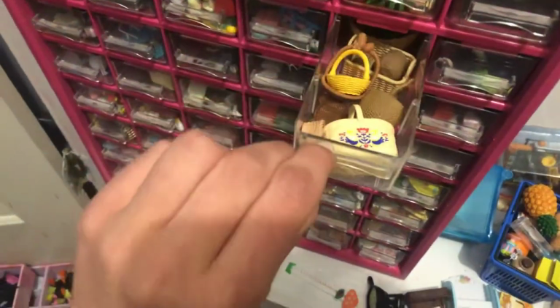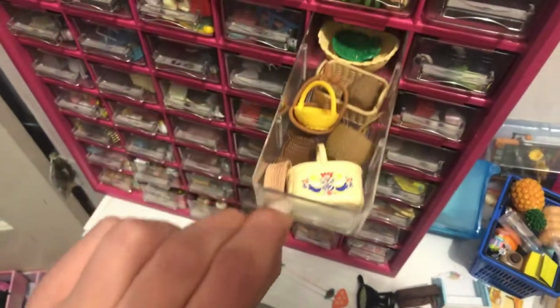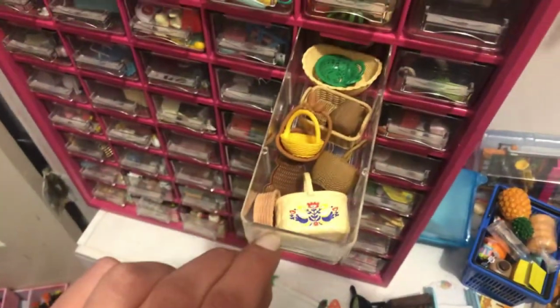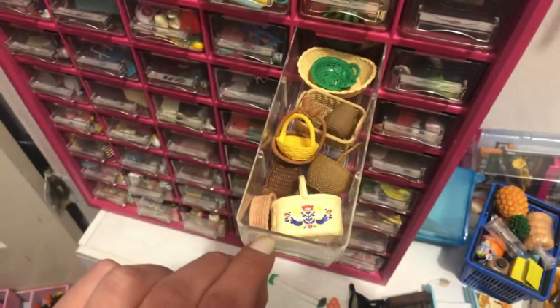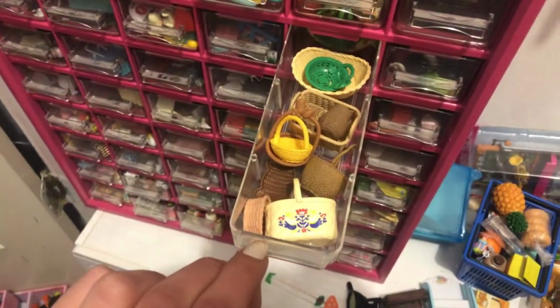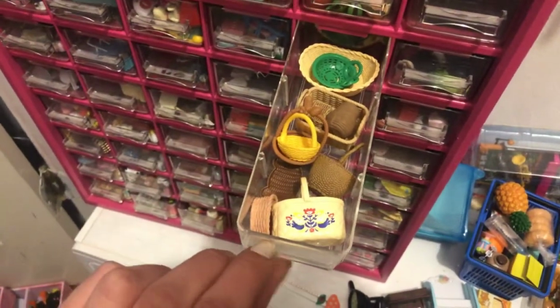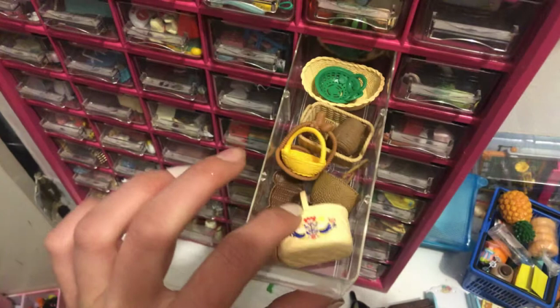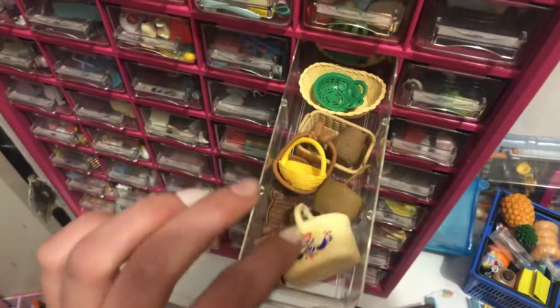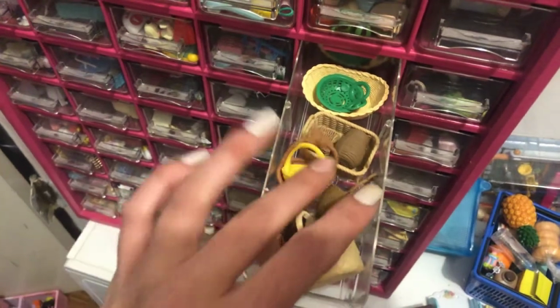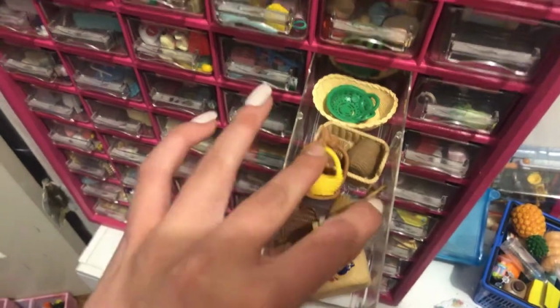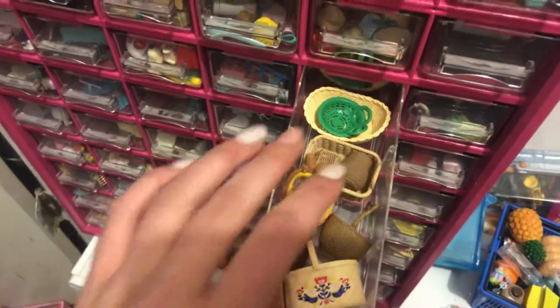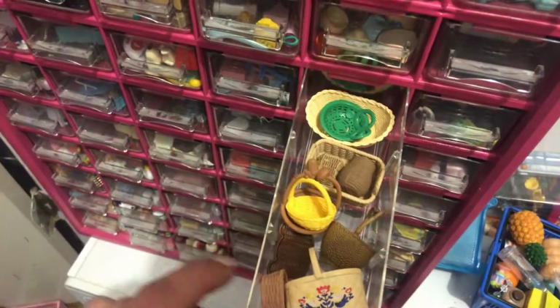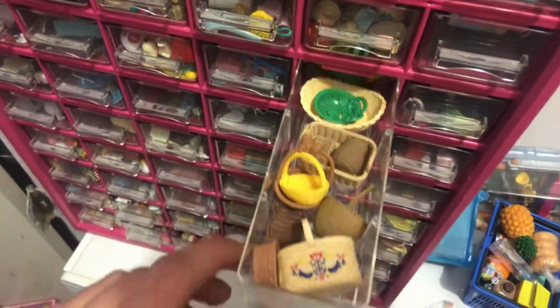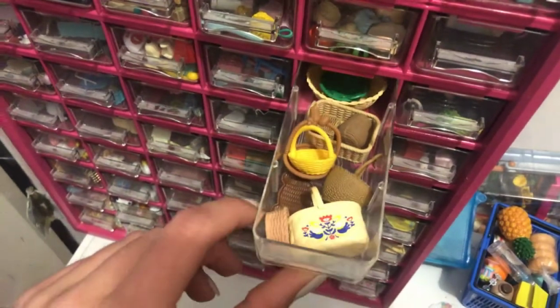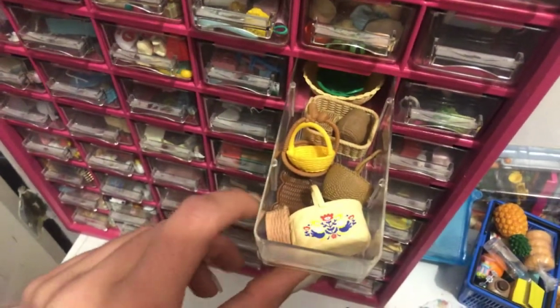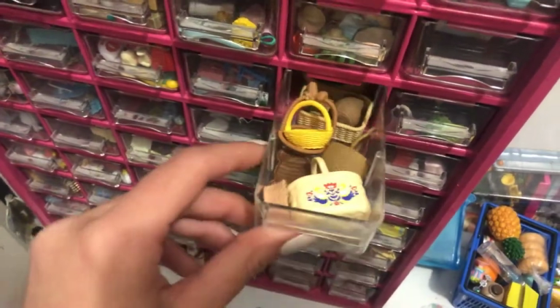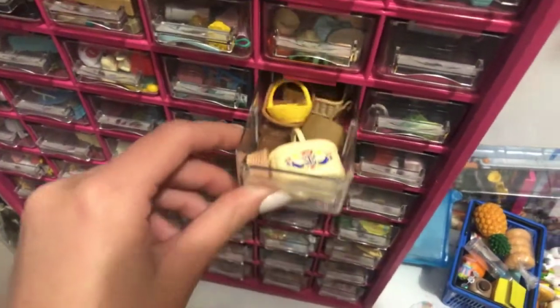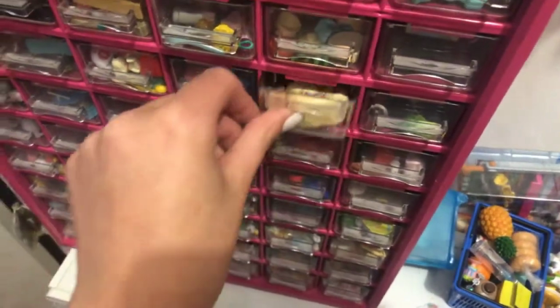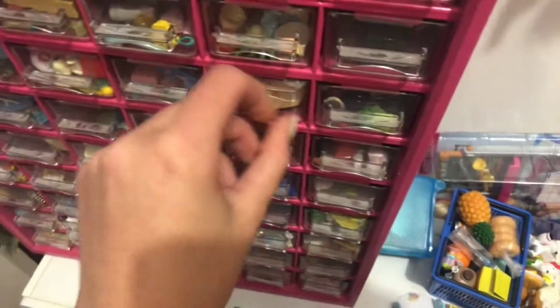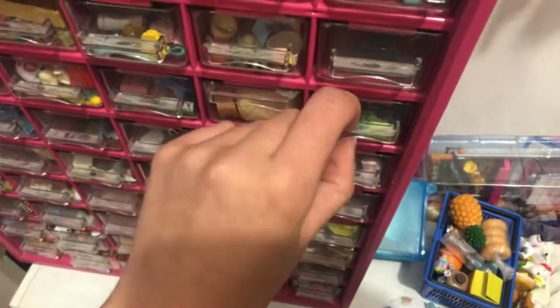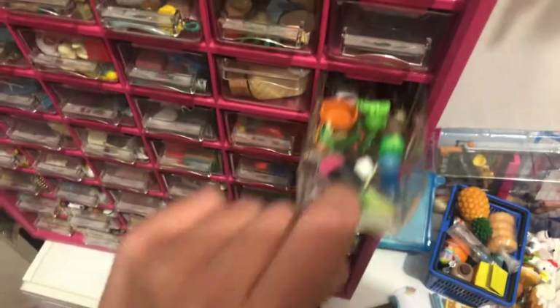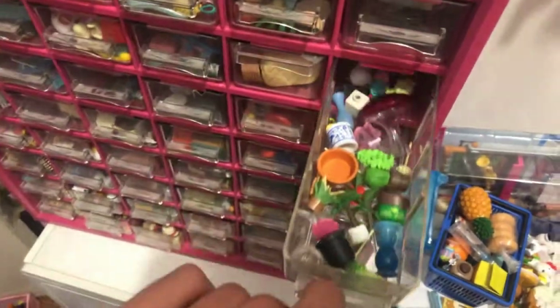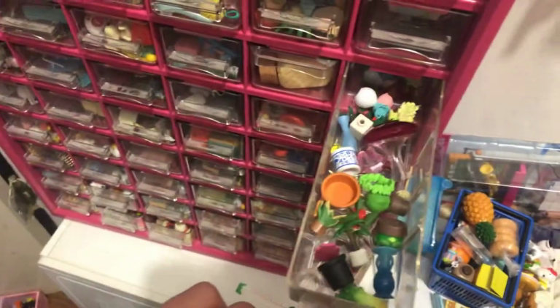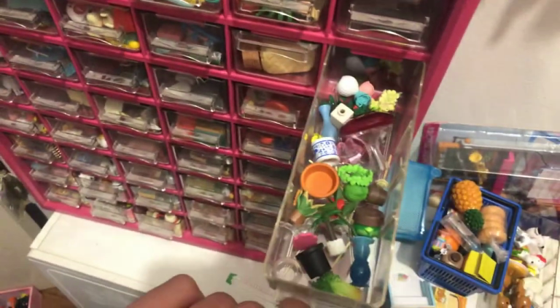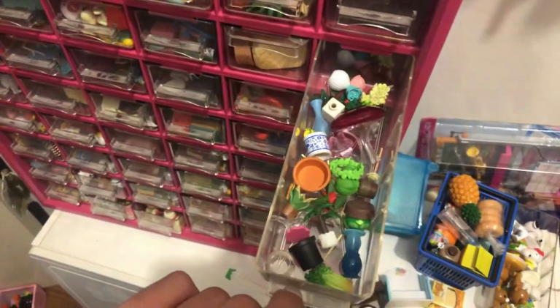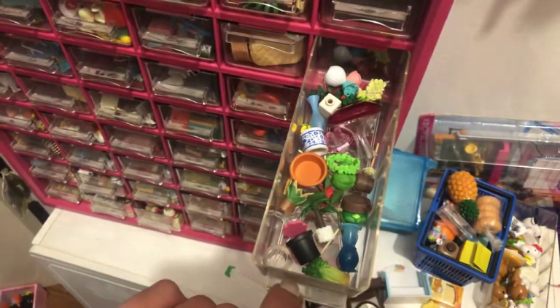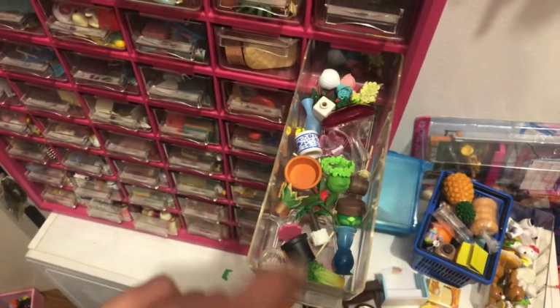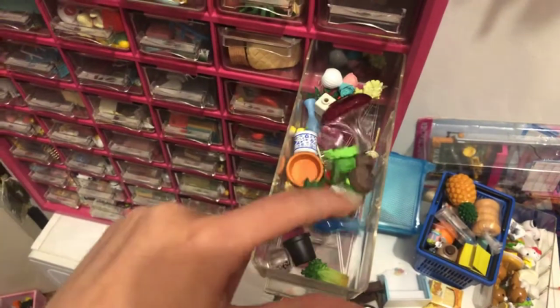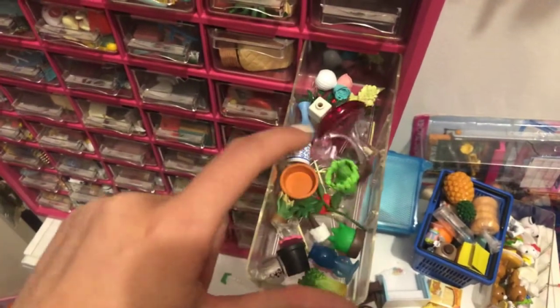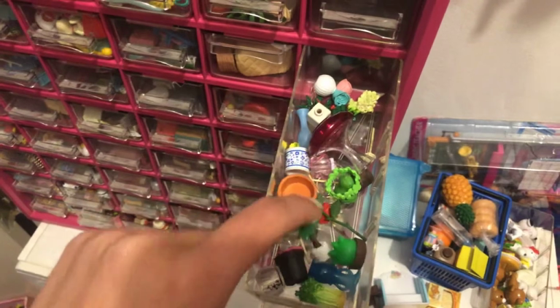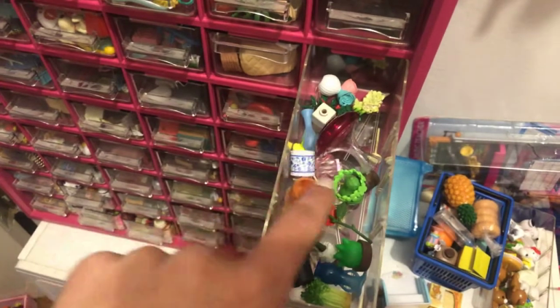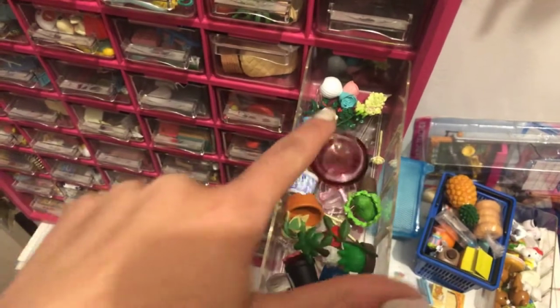And then in here I like to keep my baskets. Because when I stage stuff, I like to use baskets. And then in here I have a bunch of plants or vases, any kind of decorative pieces.